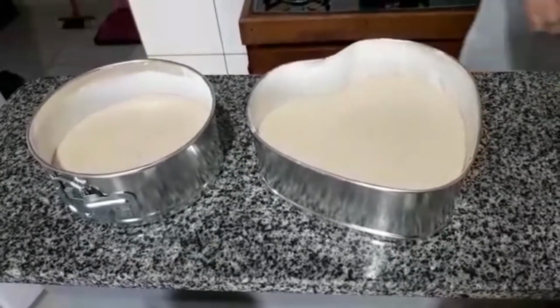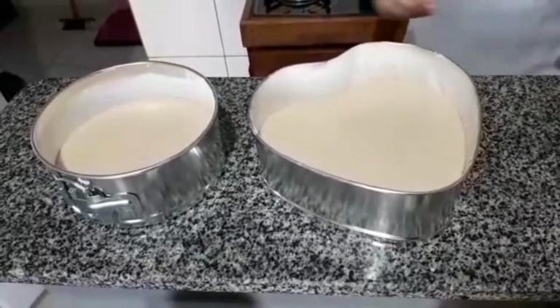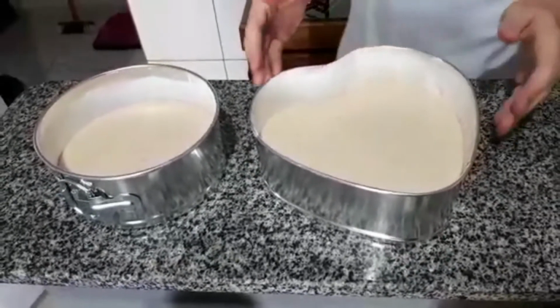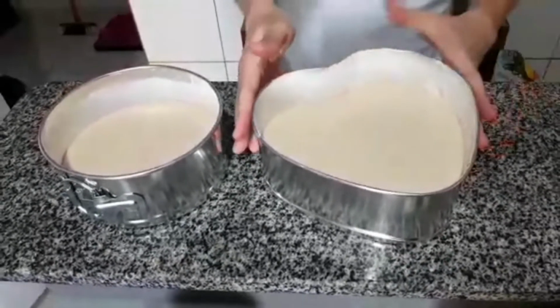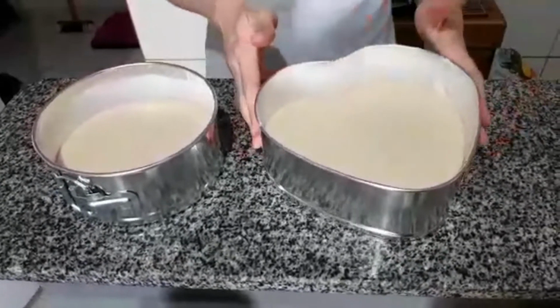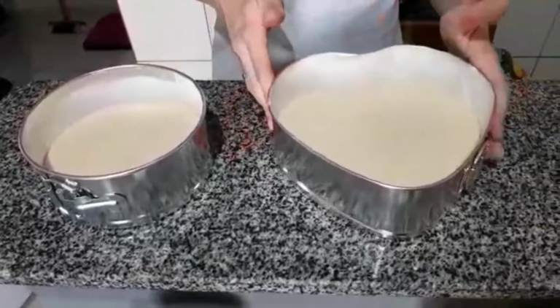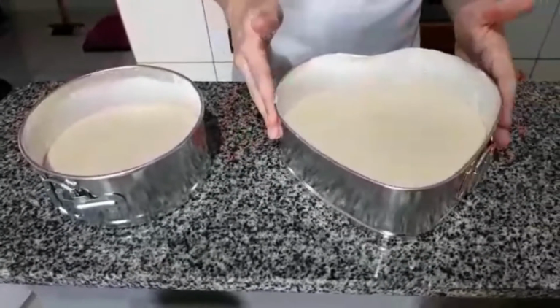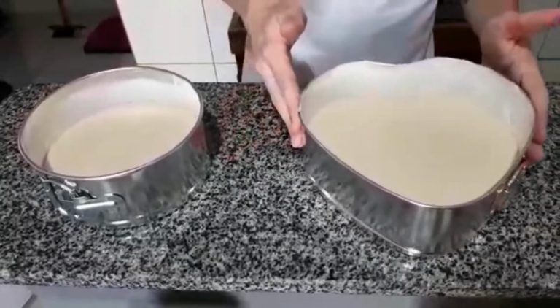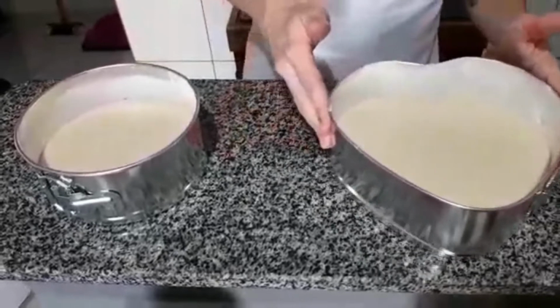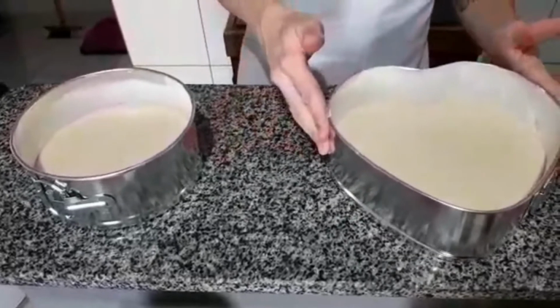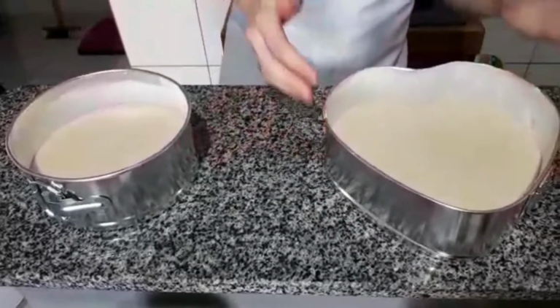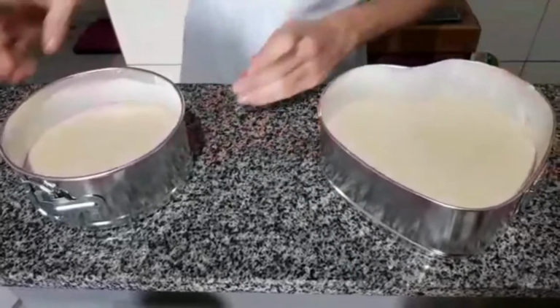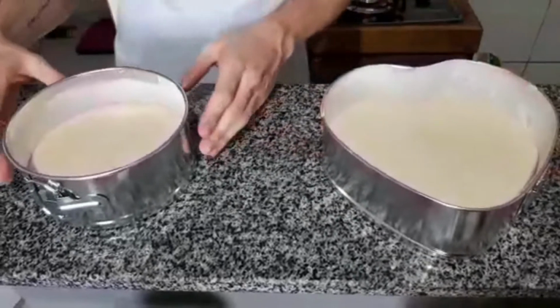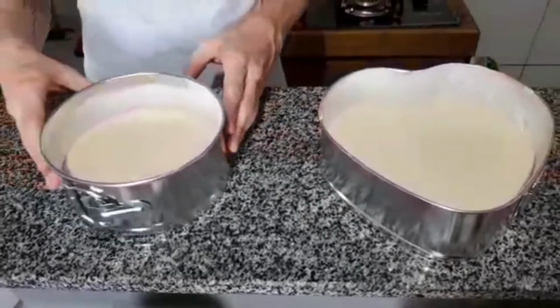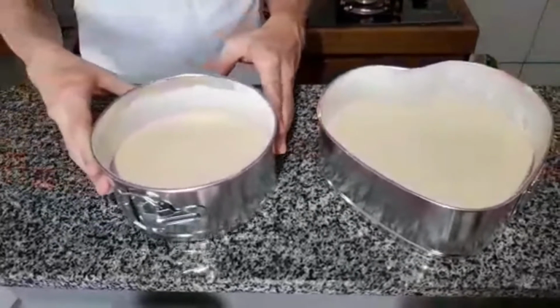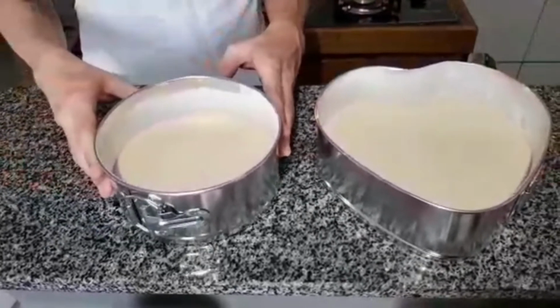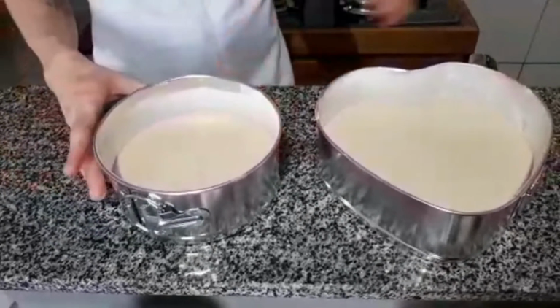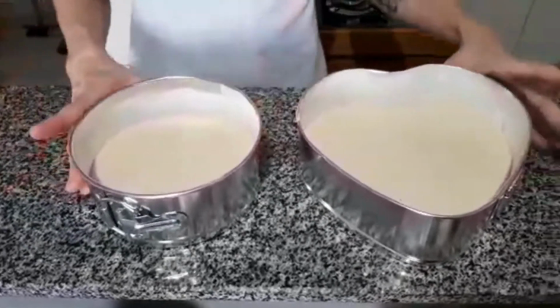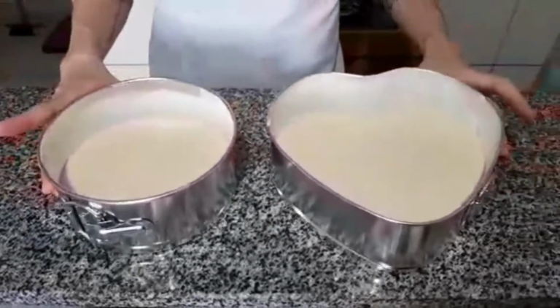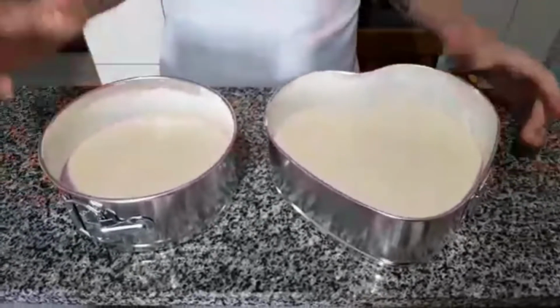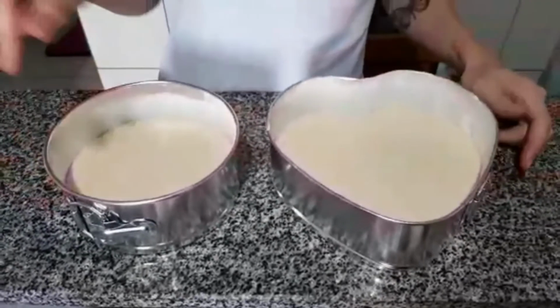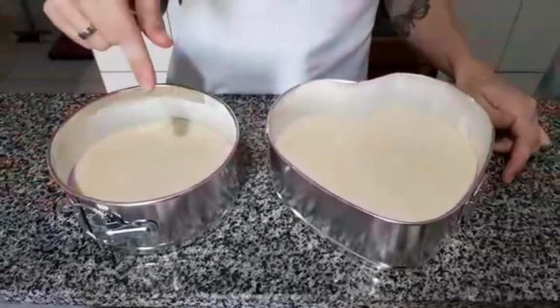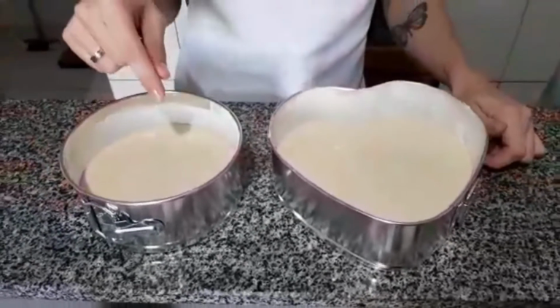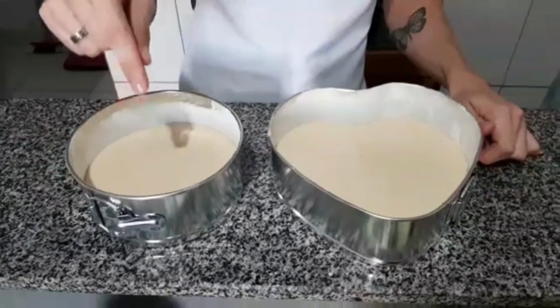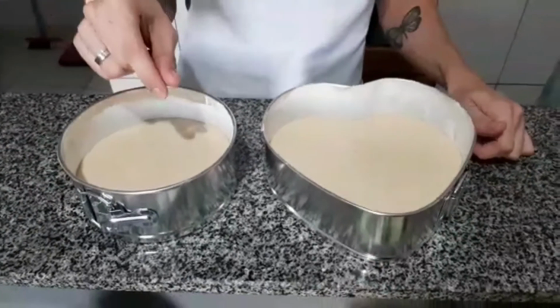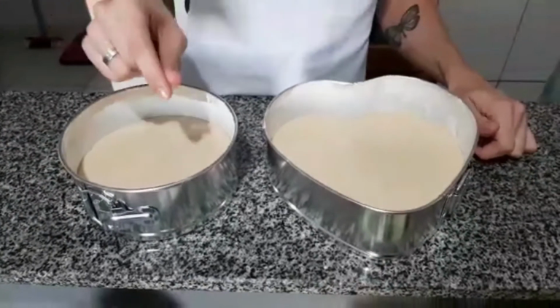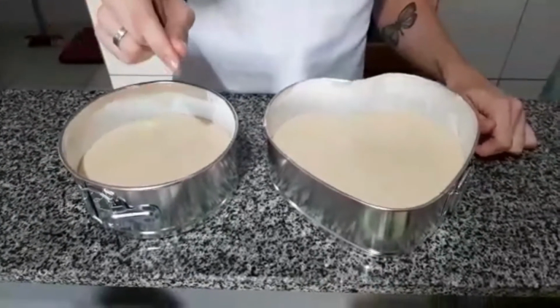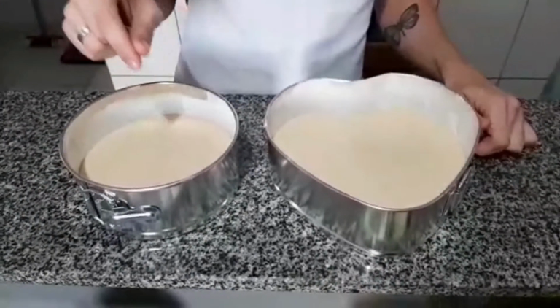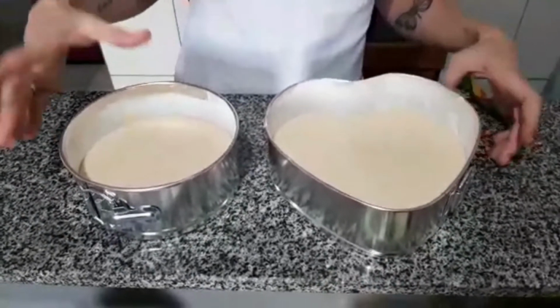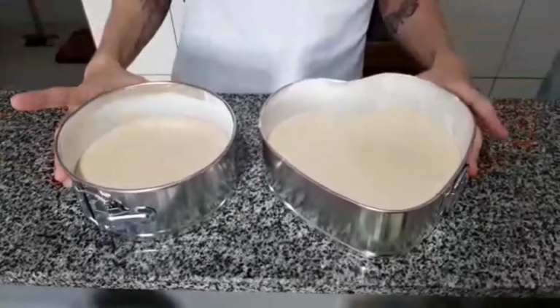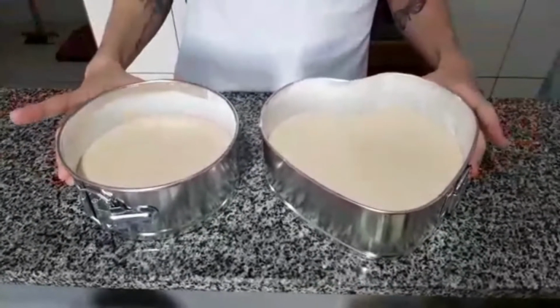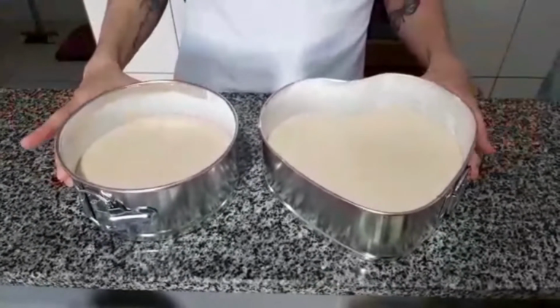Now we're going to put it in the oven to bake, and as soon as it's ready I'll come back to show you how it turned out. Remember that this pan here has a removable bottom. See you in a little bit!